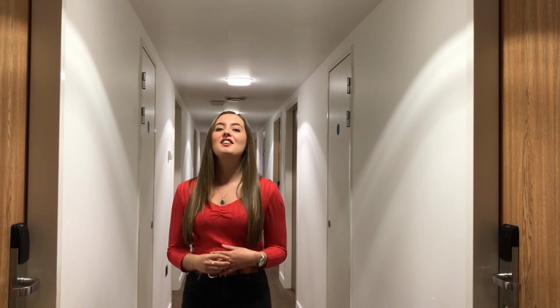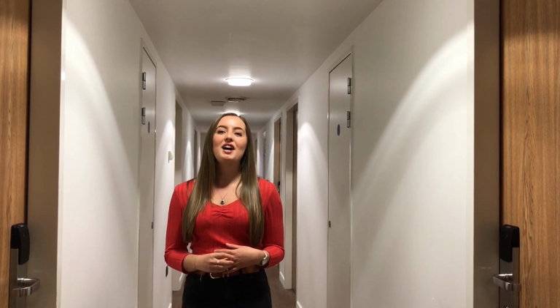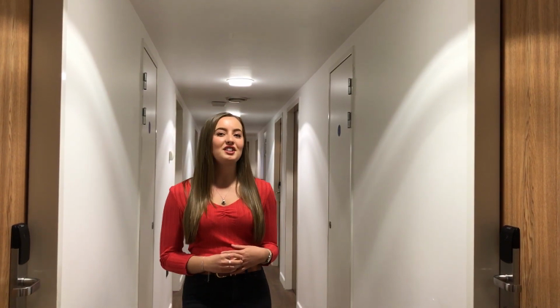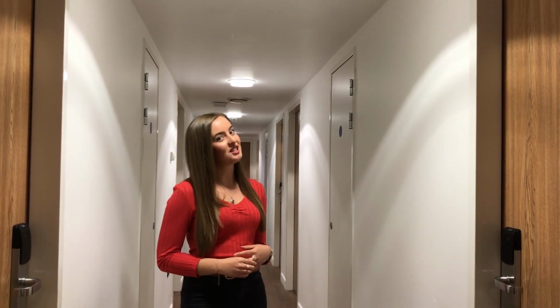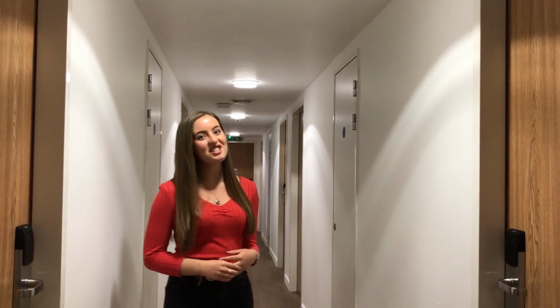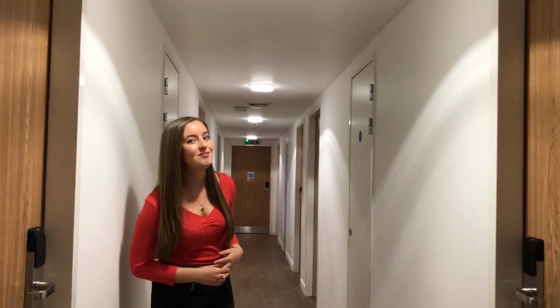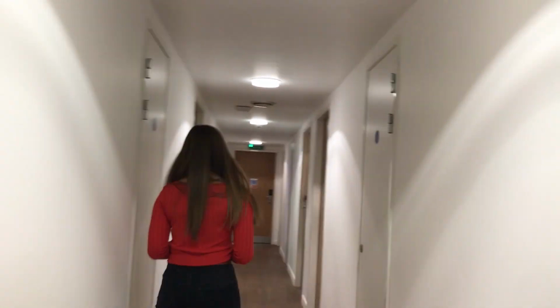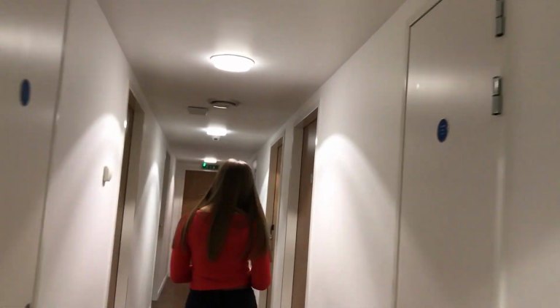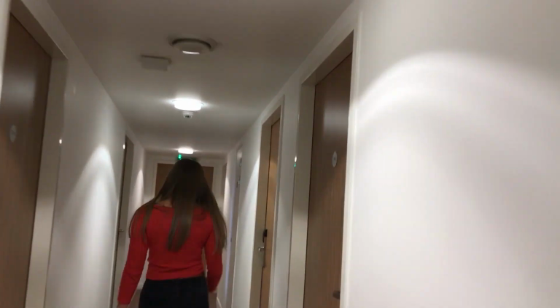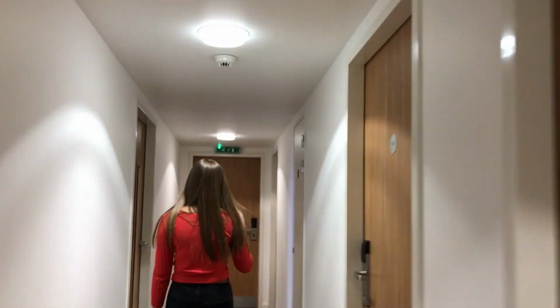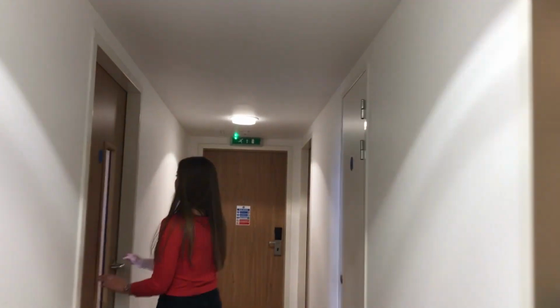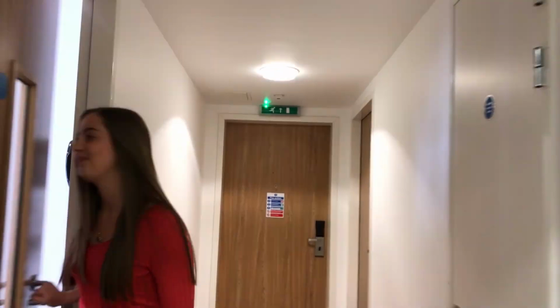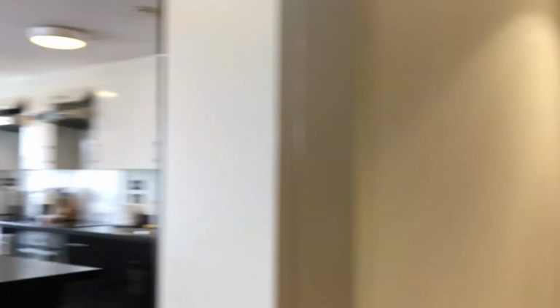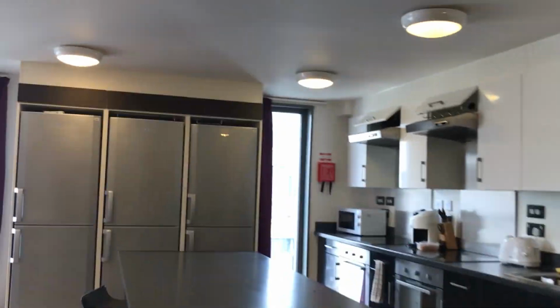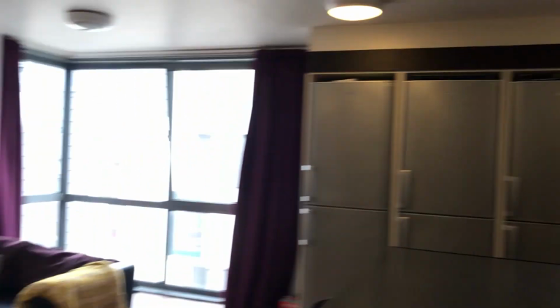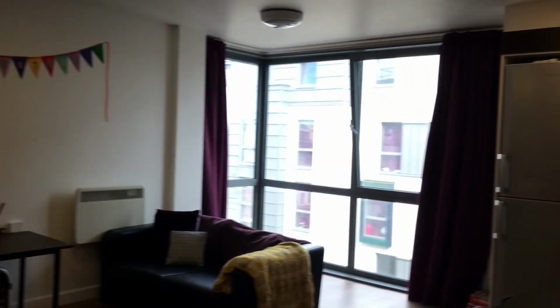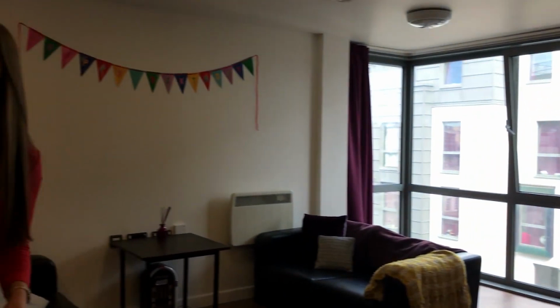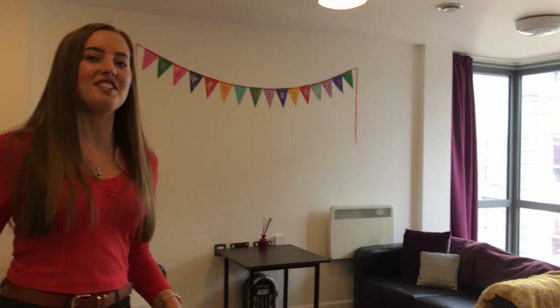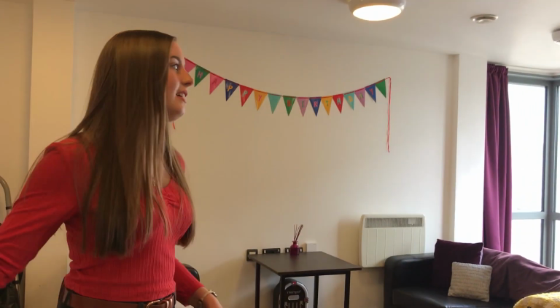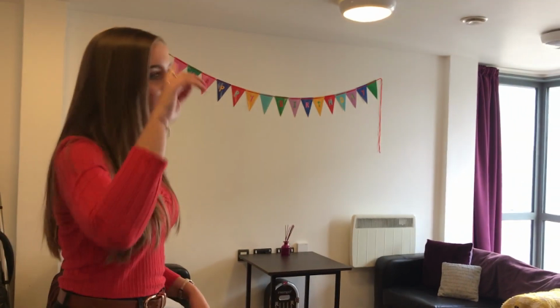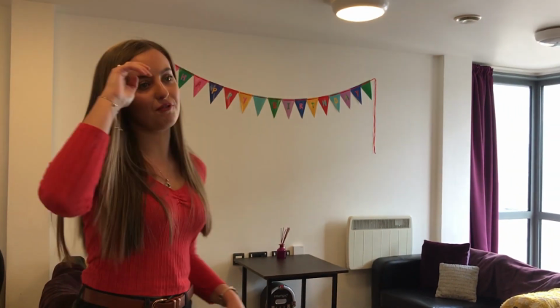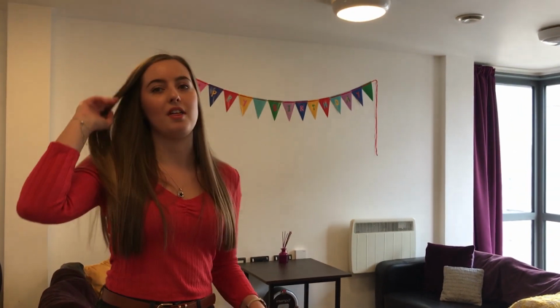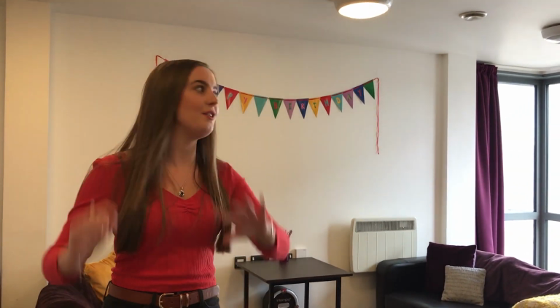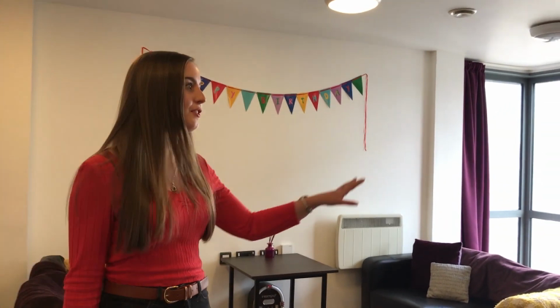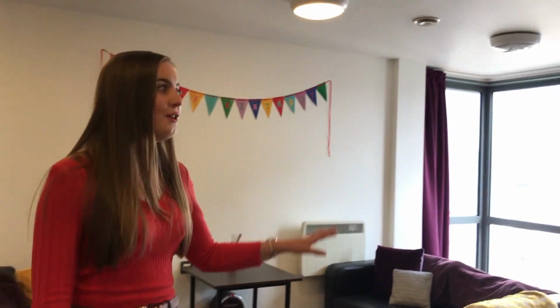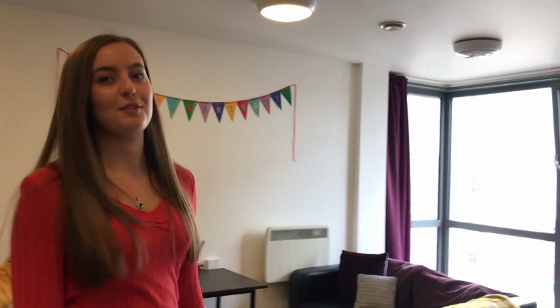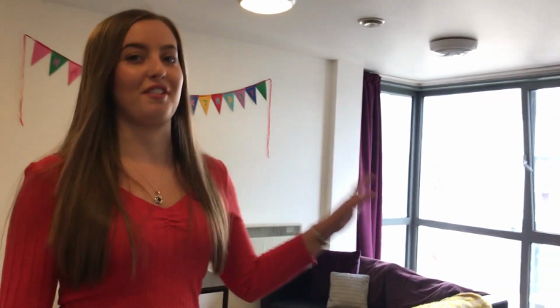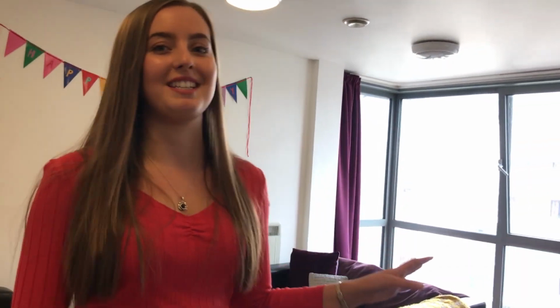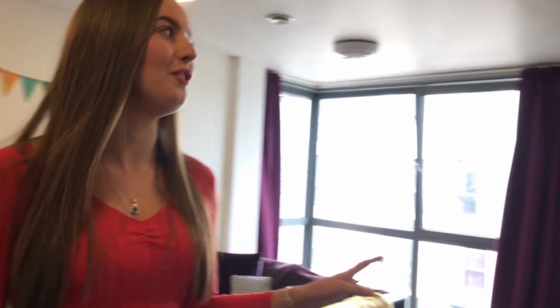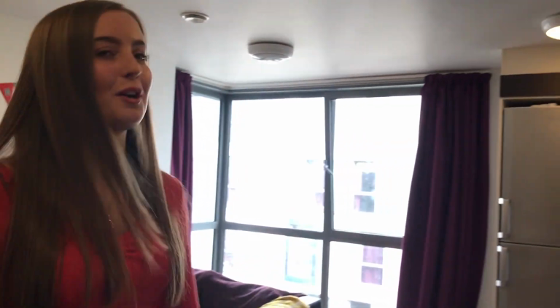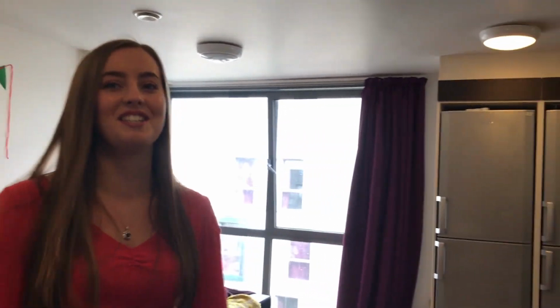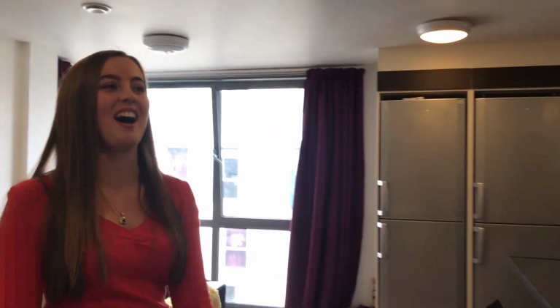So now I will show you to our shared kitchen. As you can see you've got loads of room, loads of storage. What's great is we've got three fridges — not many accommodations have that.